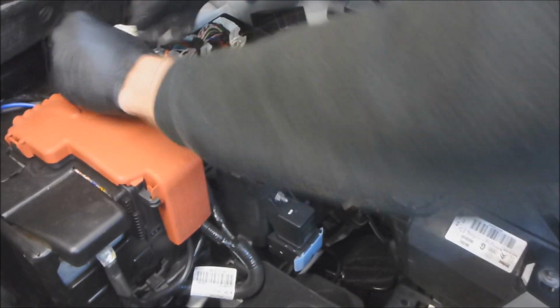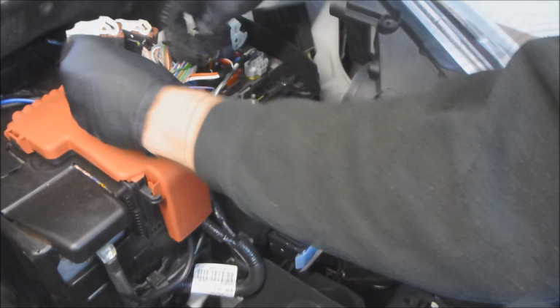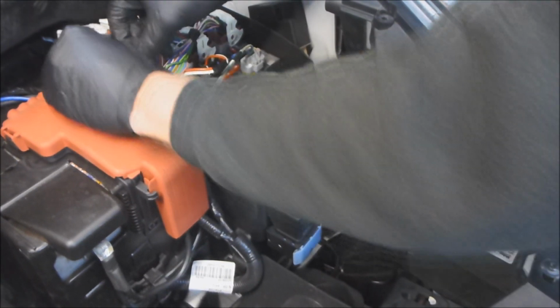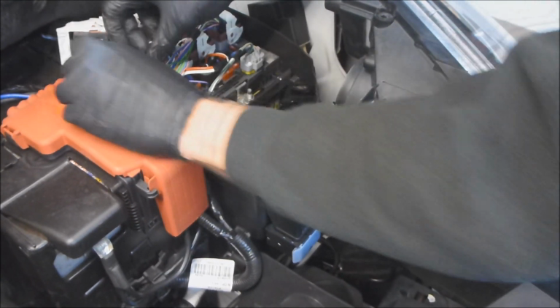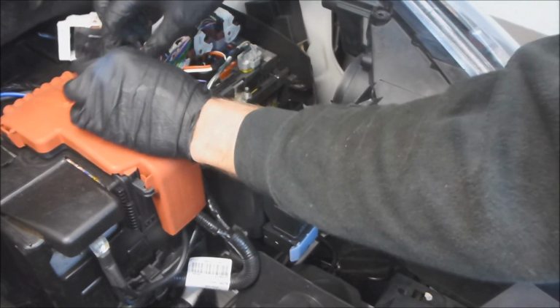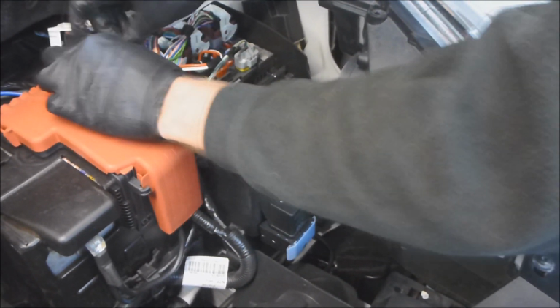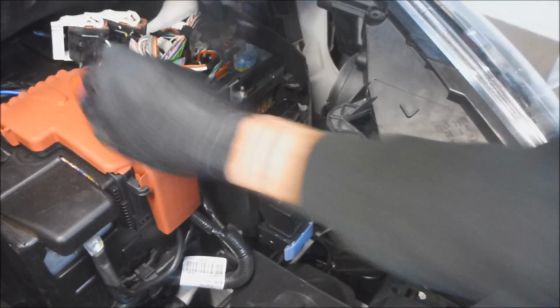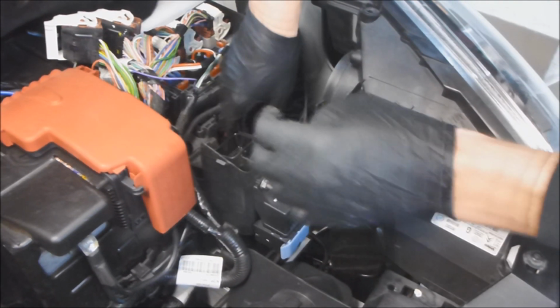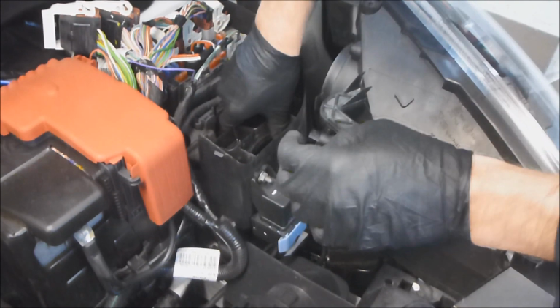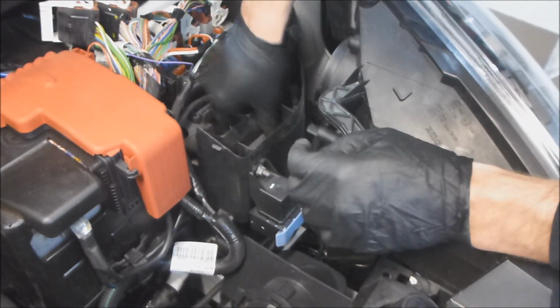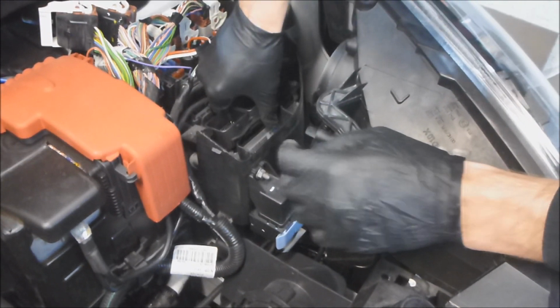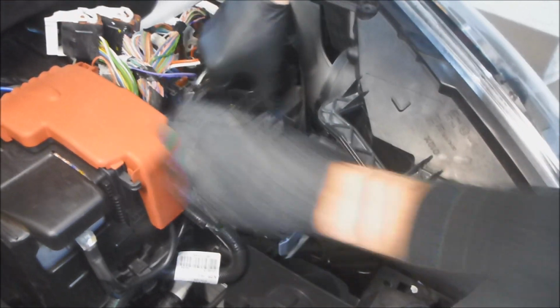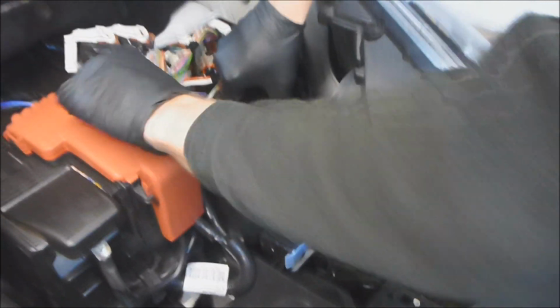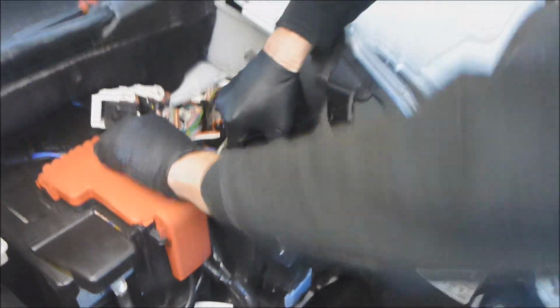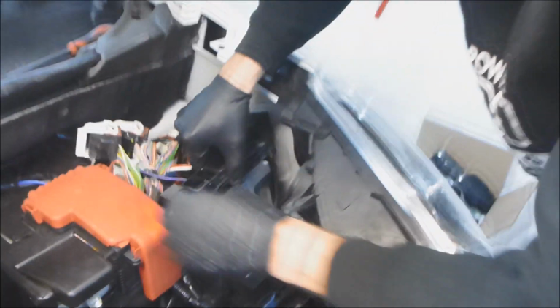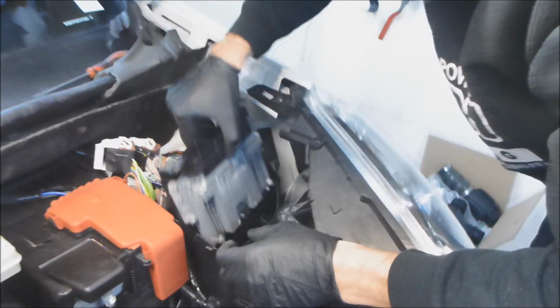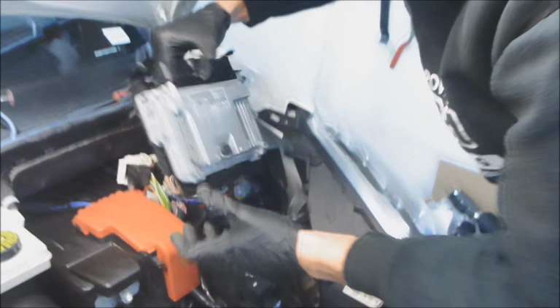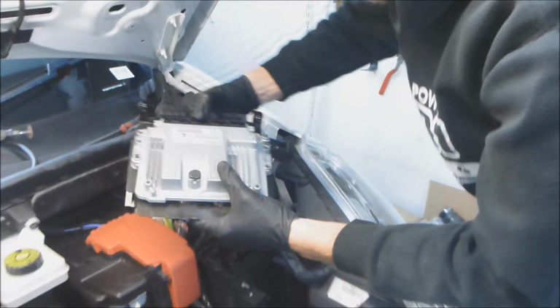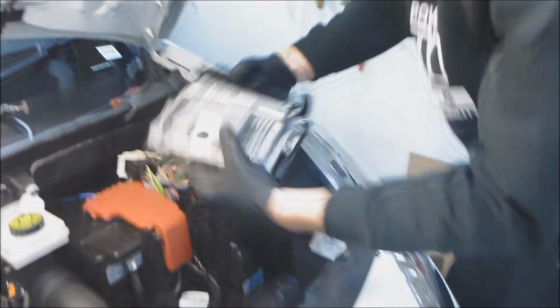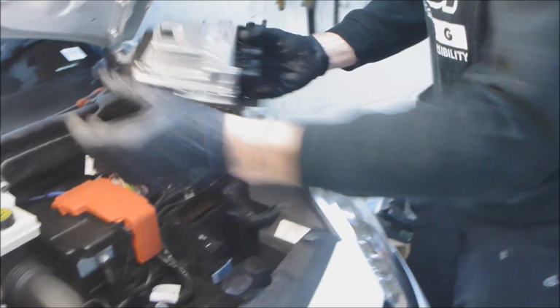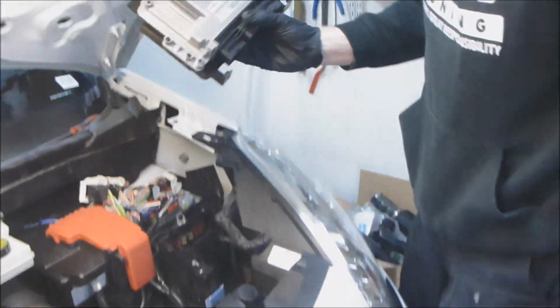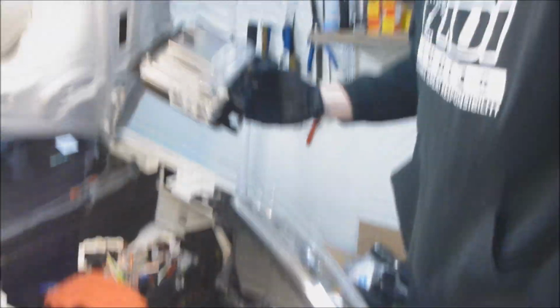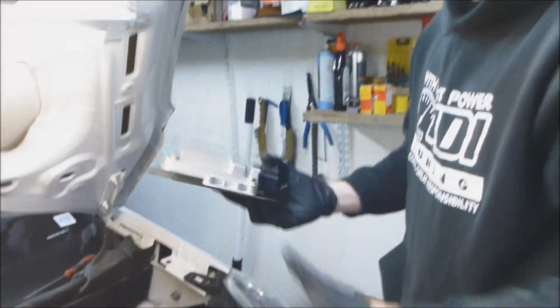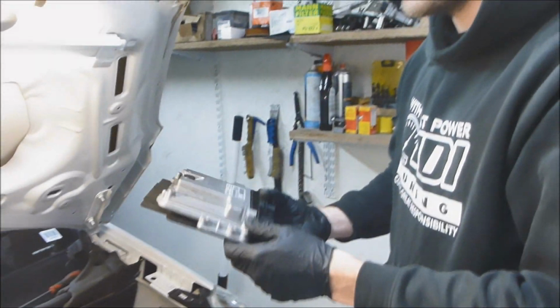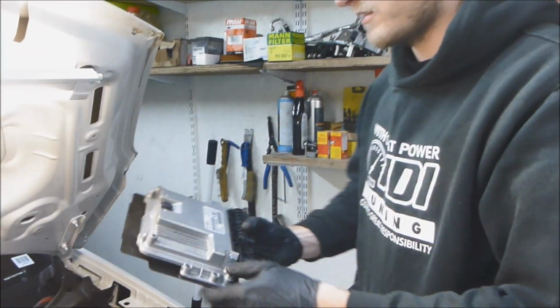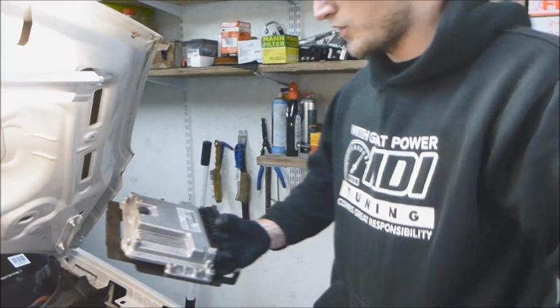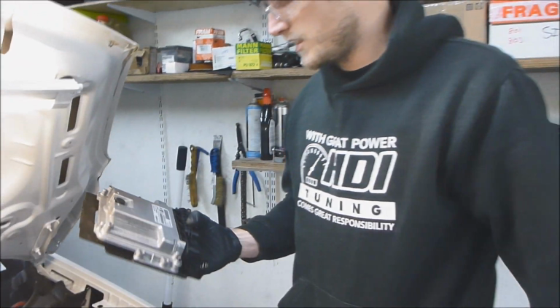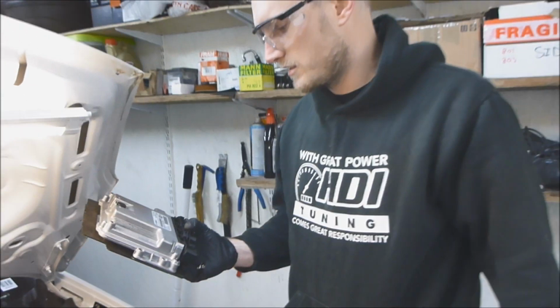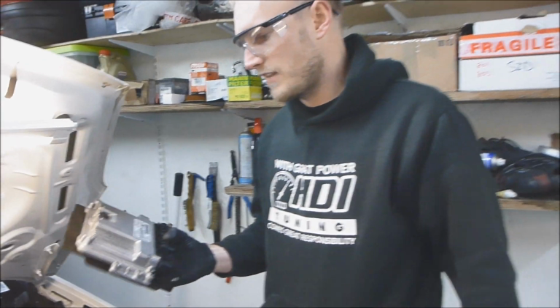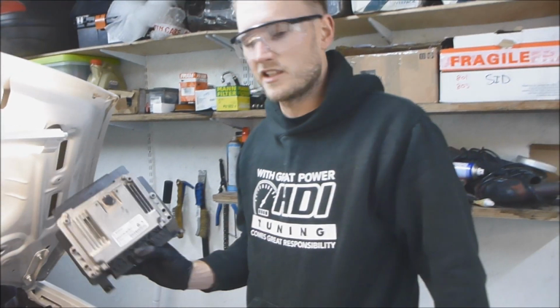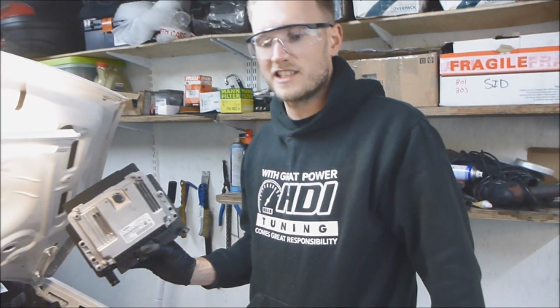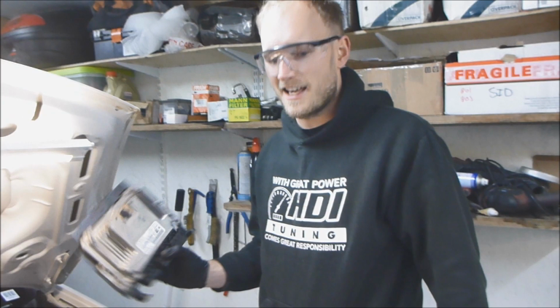Now you just want to gently take this ECU out. And there we have the ECU — this one is a Bosch EDC17C10.